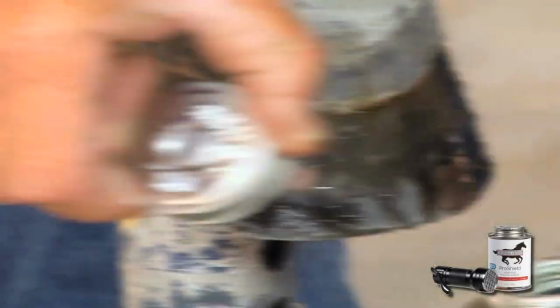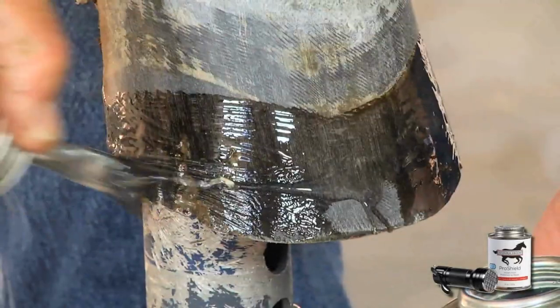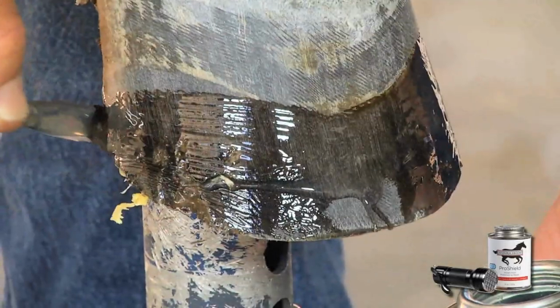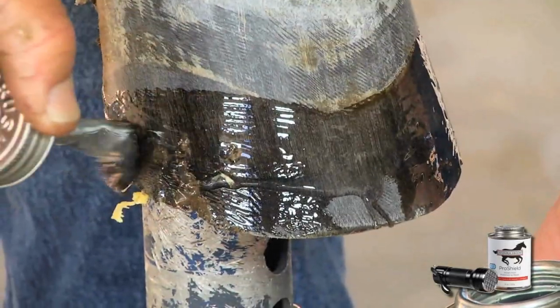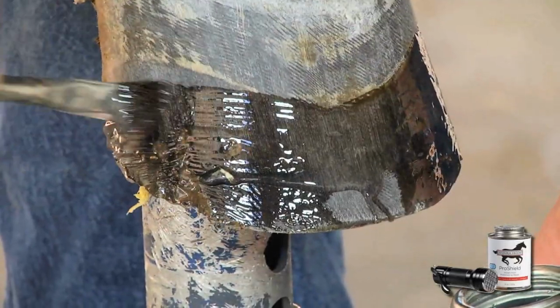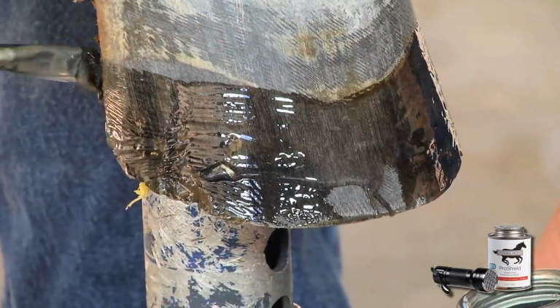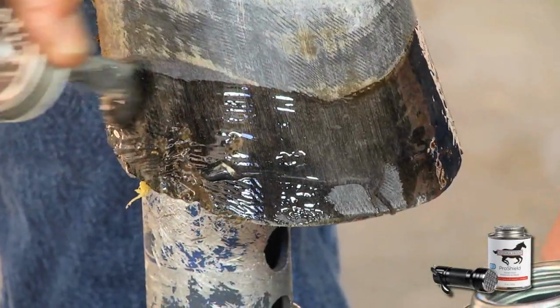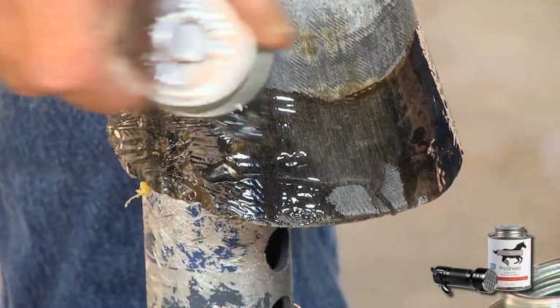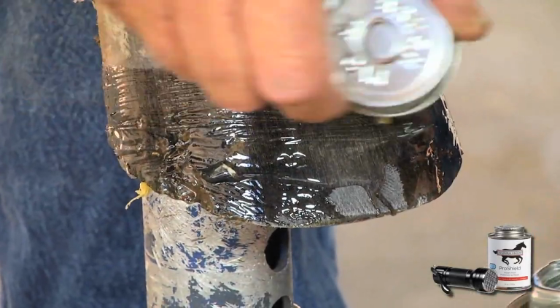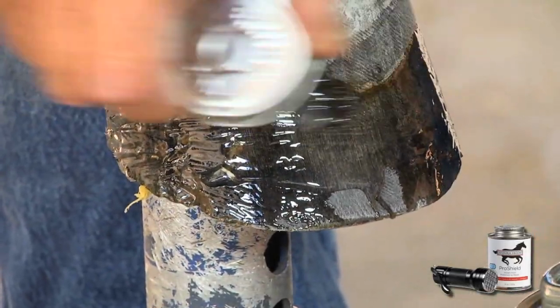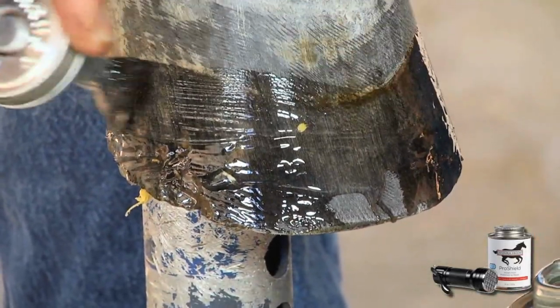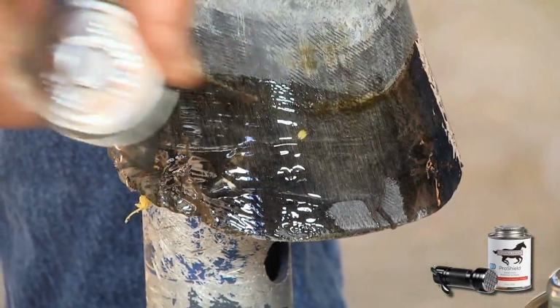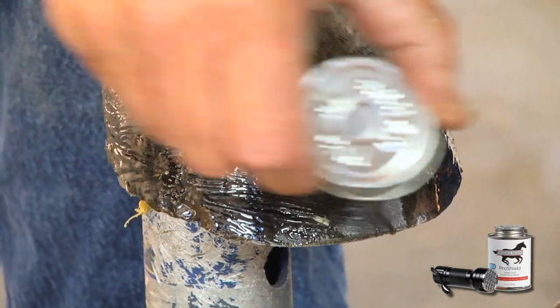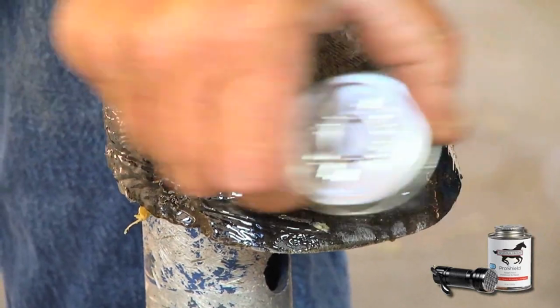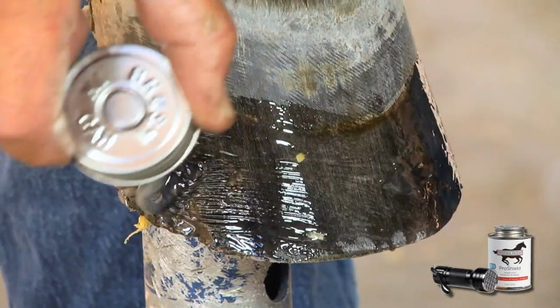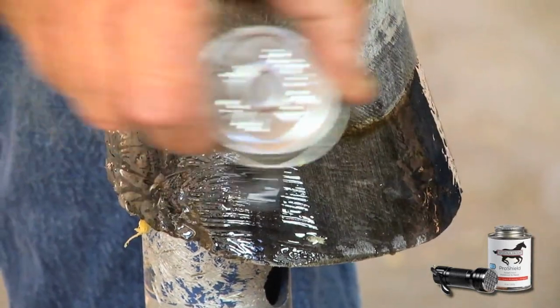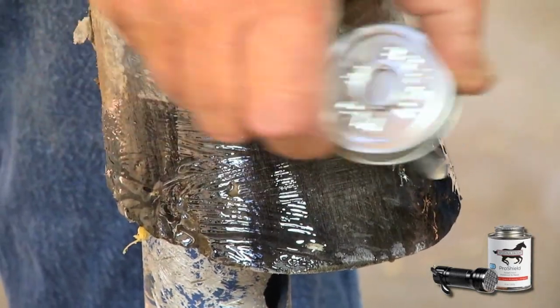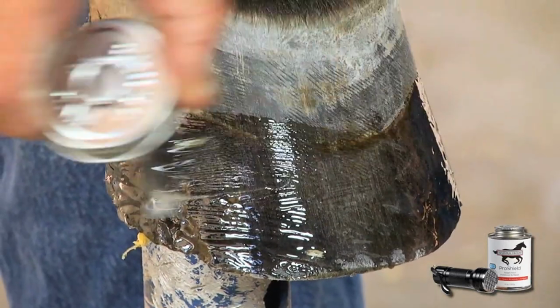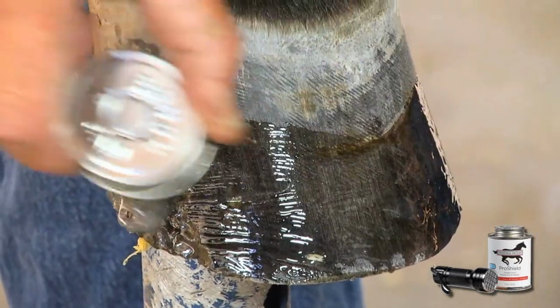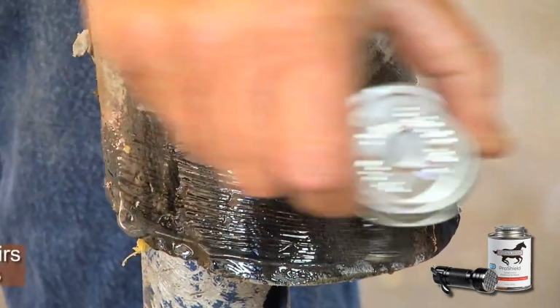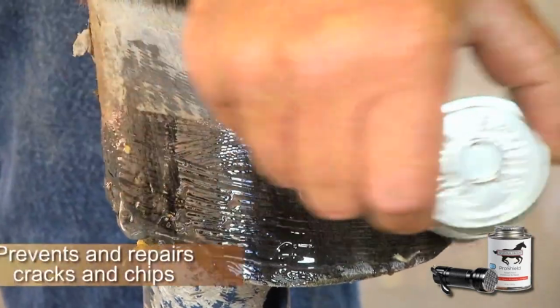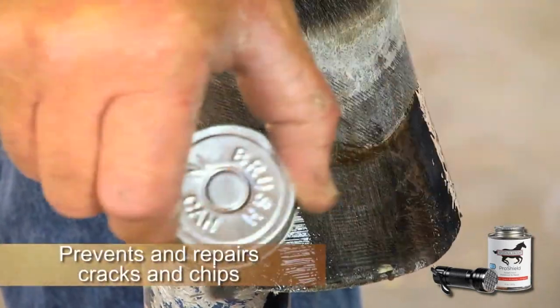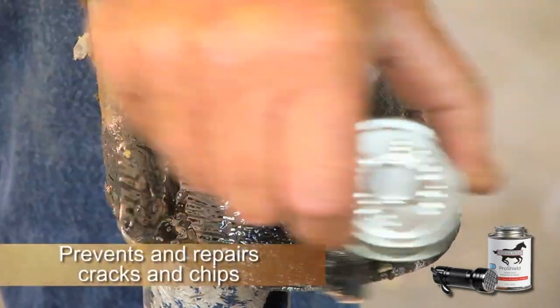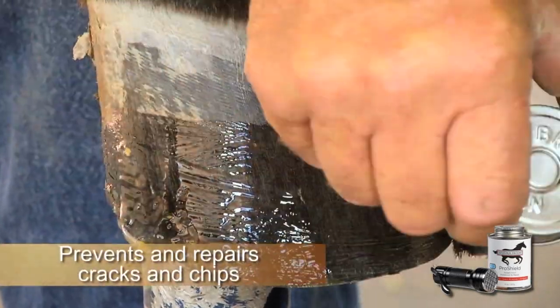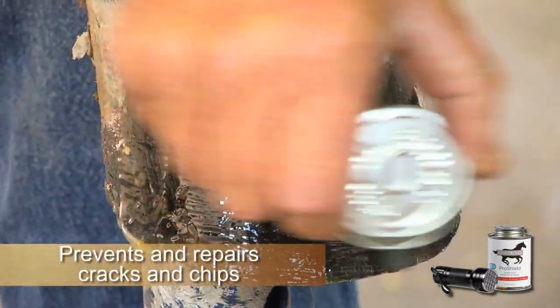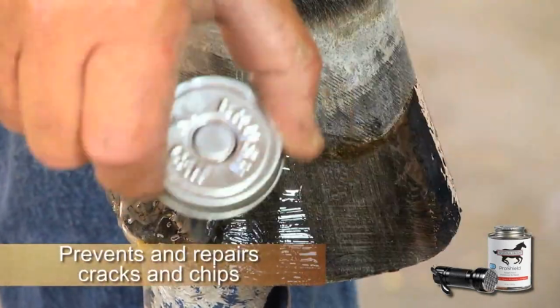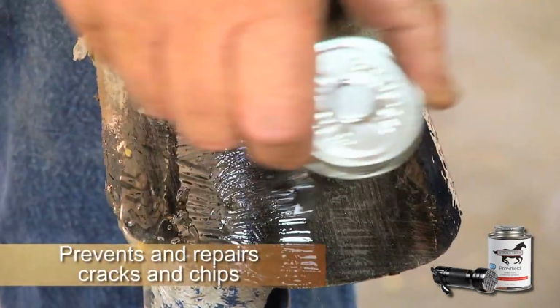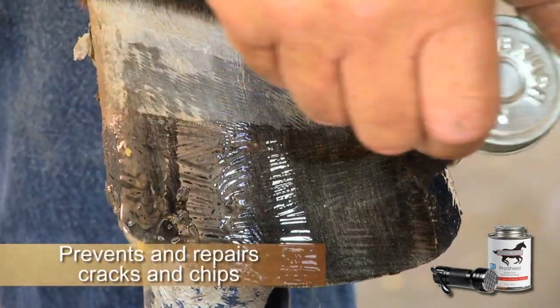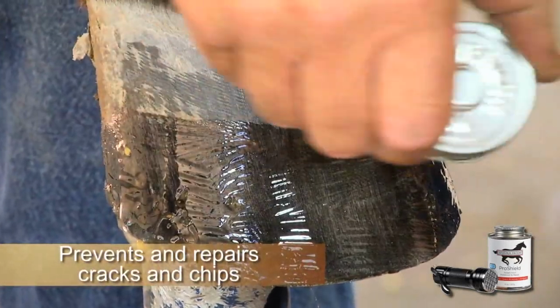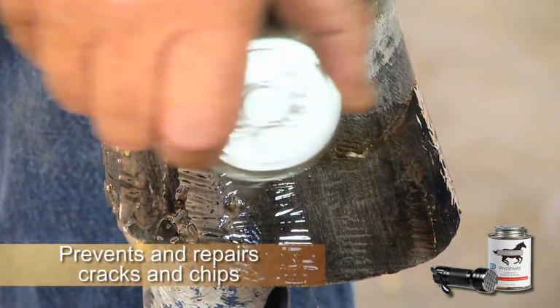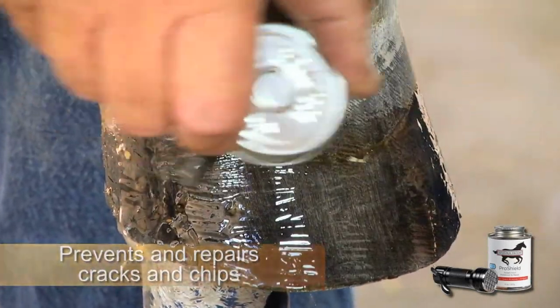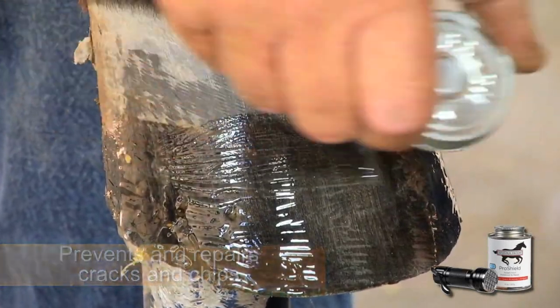ProShield also provides extra protection for barefoot horses. Add a second coating along the hoof edge to prevent and repair cracks and chips.